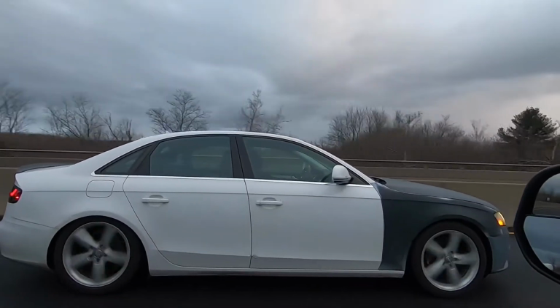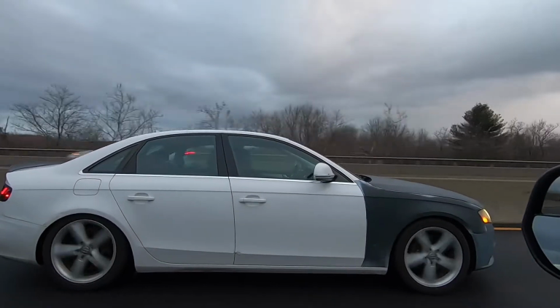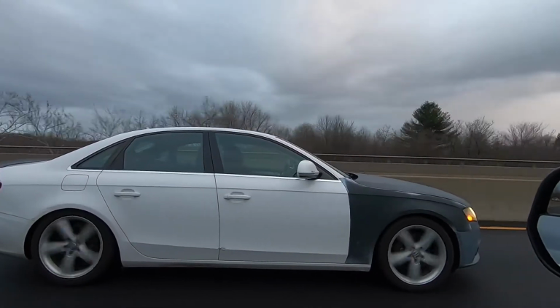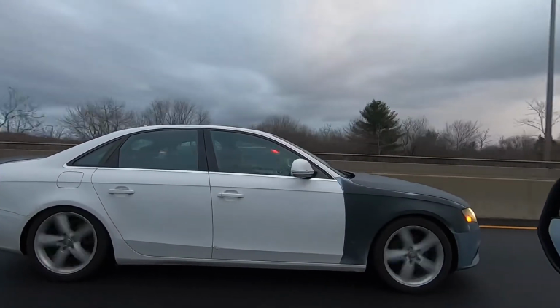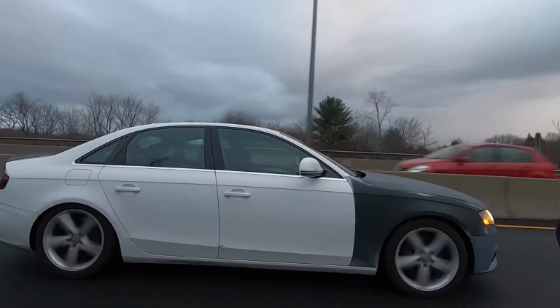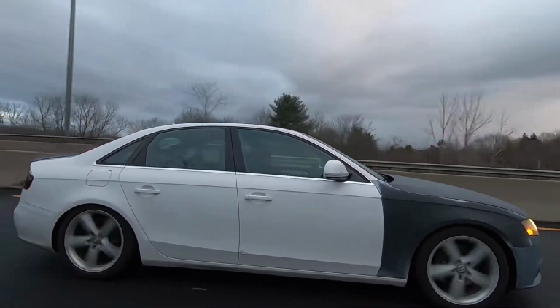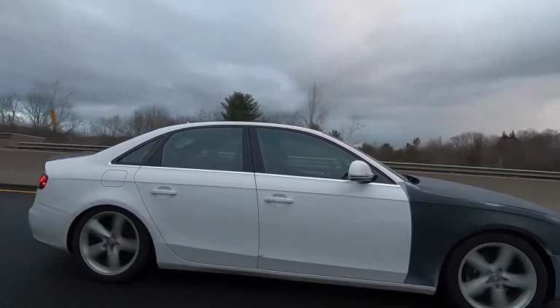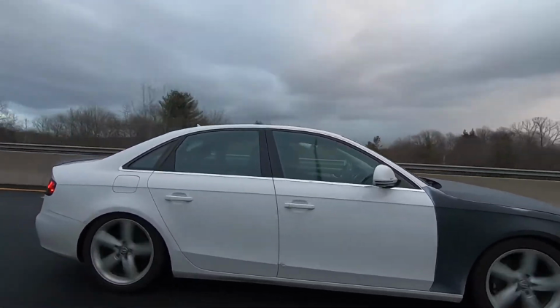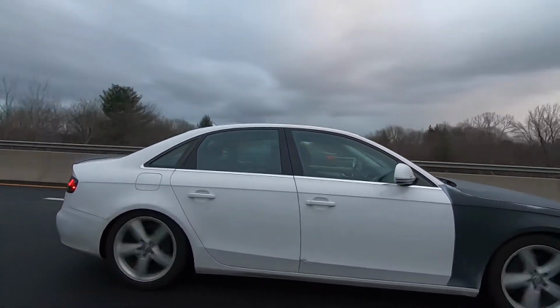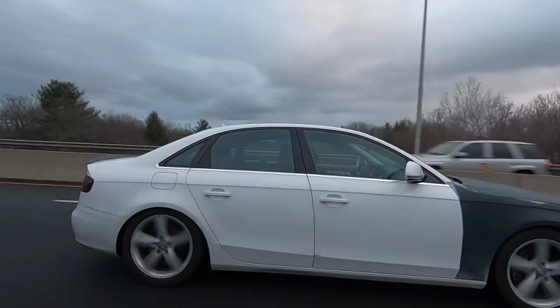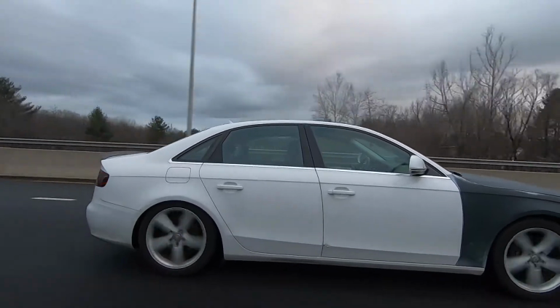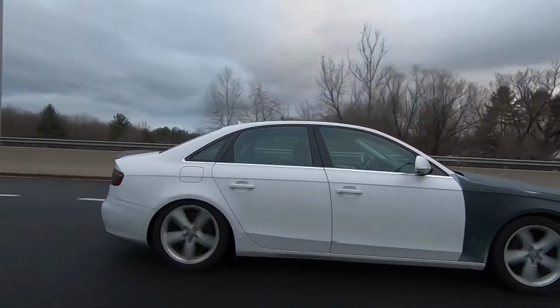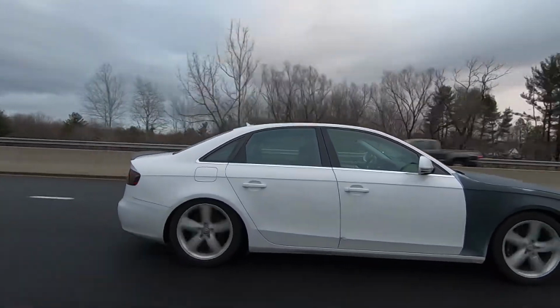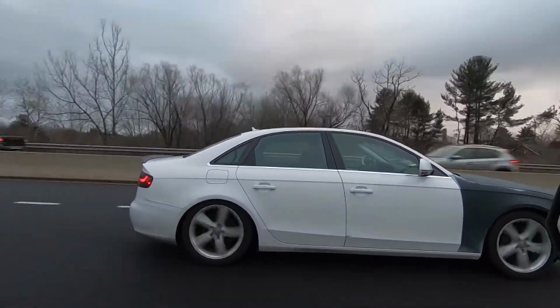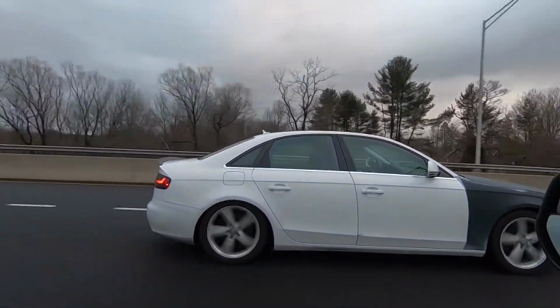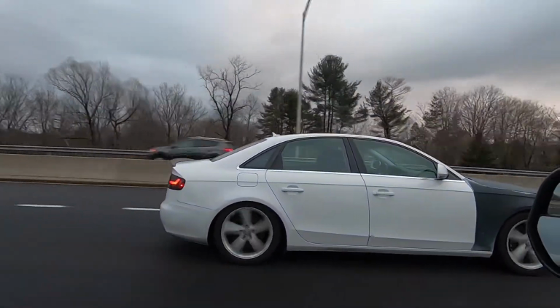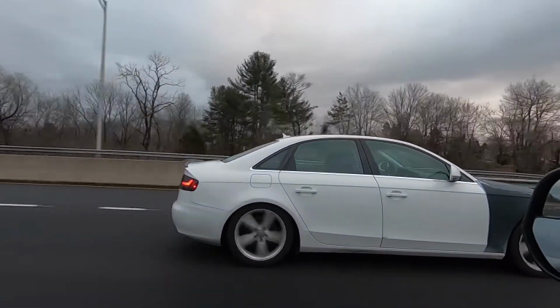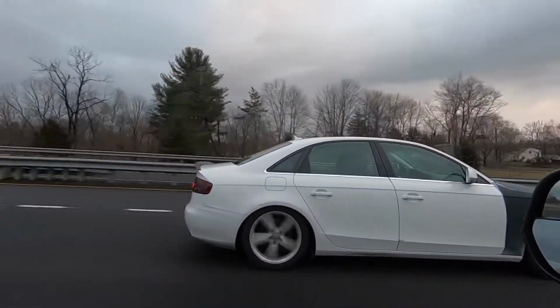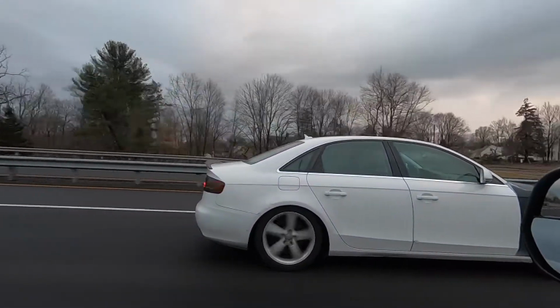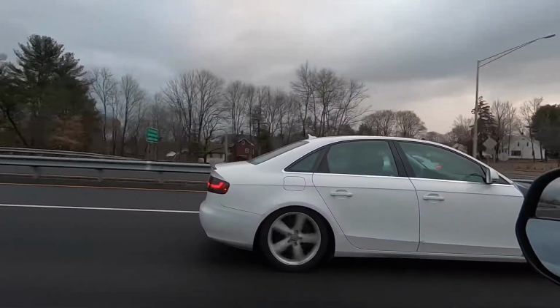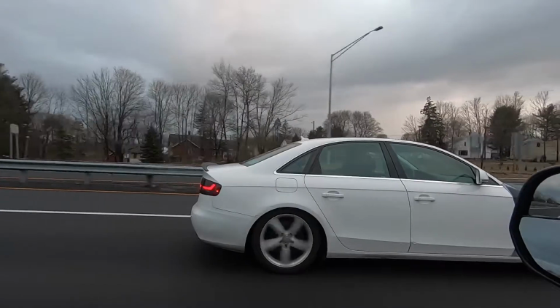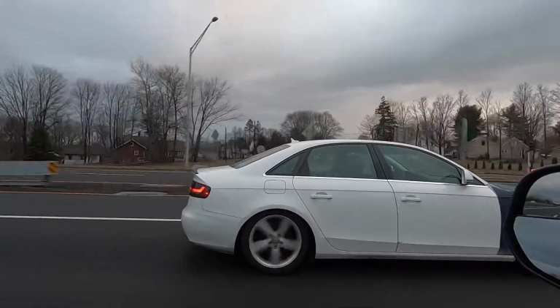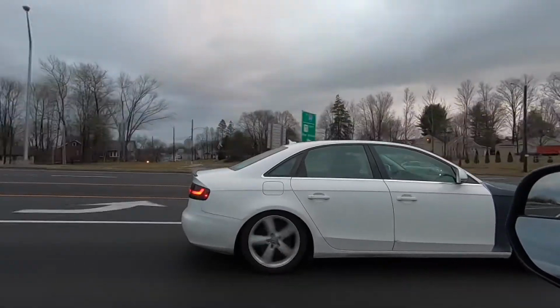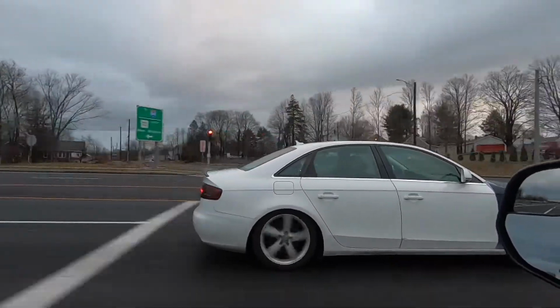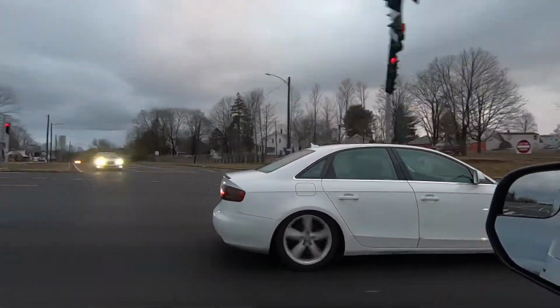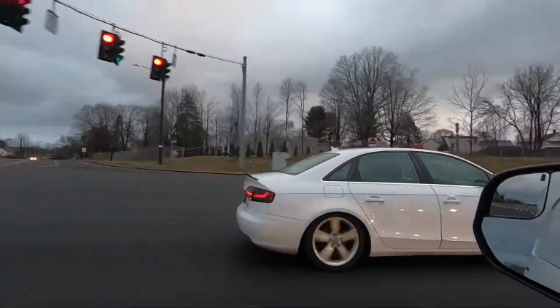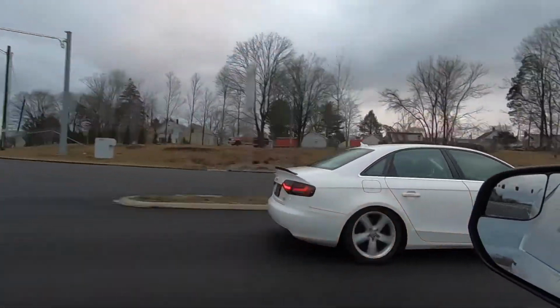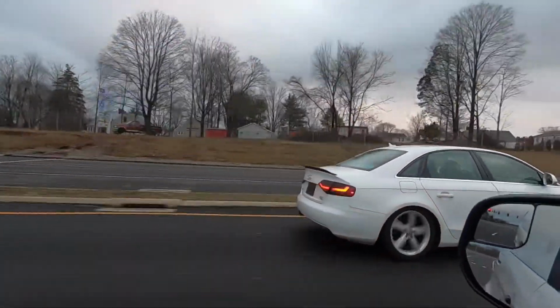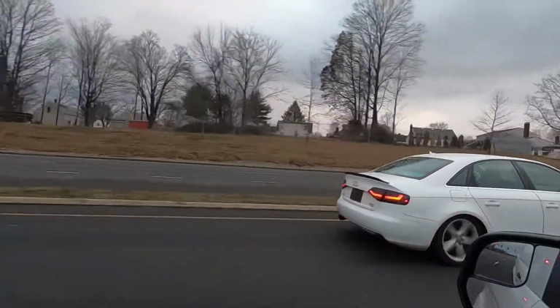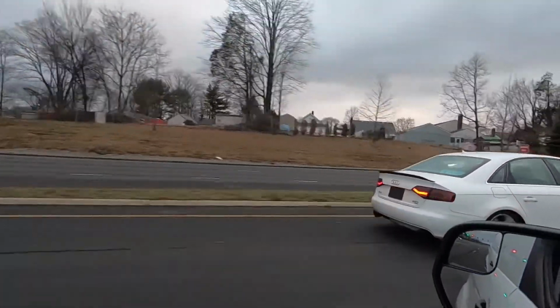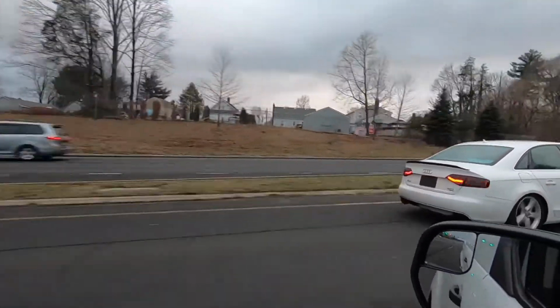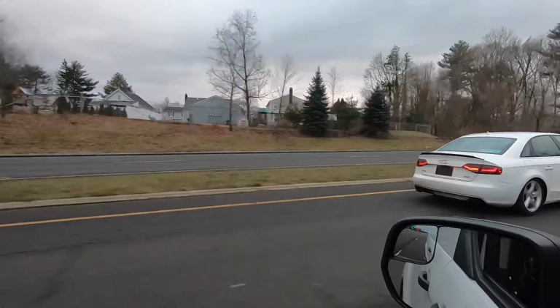All right guys, I'm going to end the video here. If you did like it give me a thumbs up as it does help the channel, and I will leave a link in the description for the lowering springs. Thank you for watching — subscribe, share, like, and I'll see you in the next video. Peace.